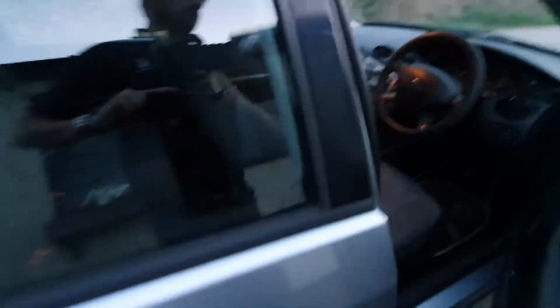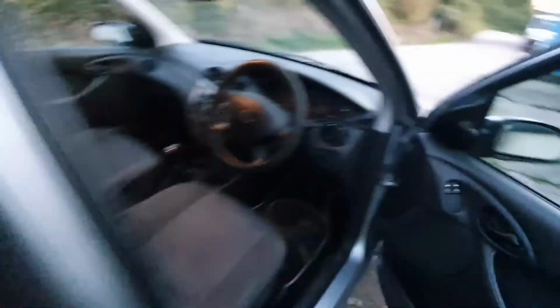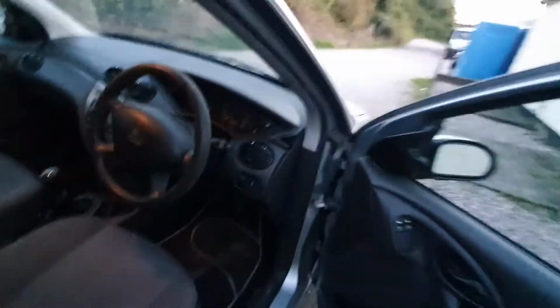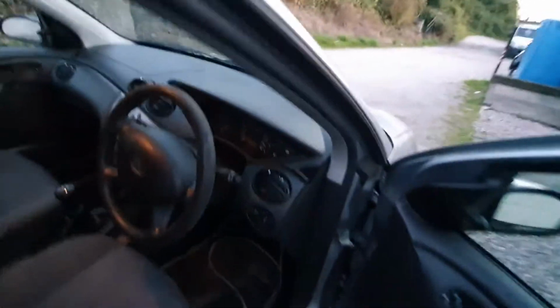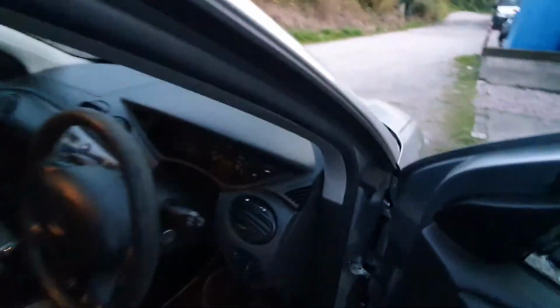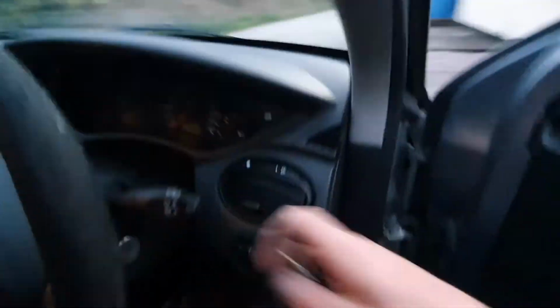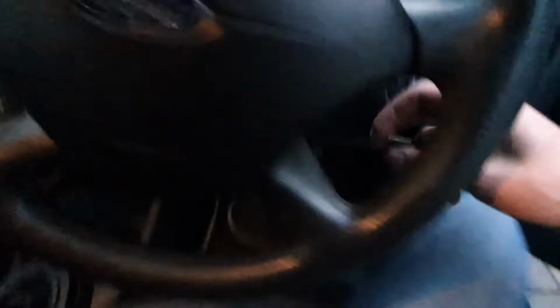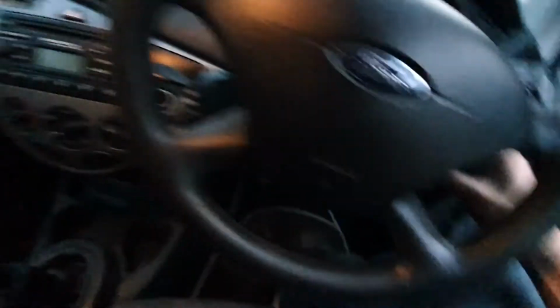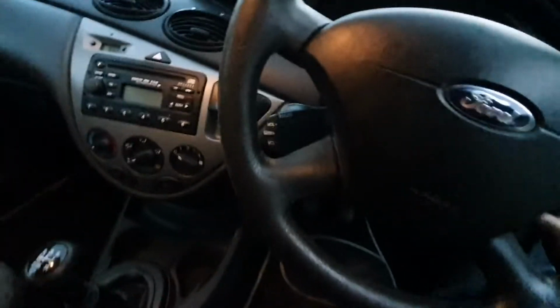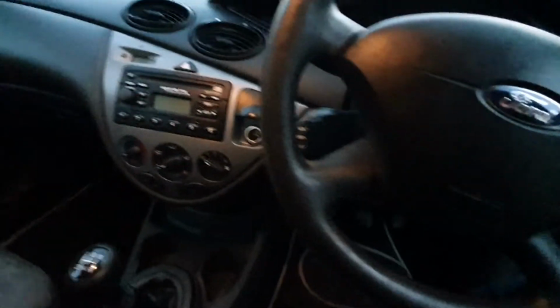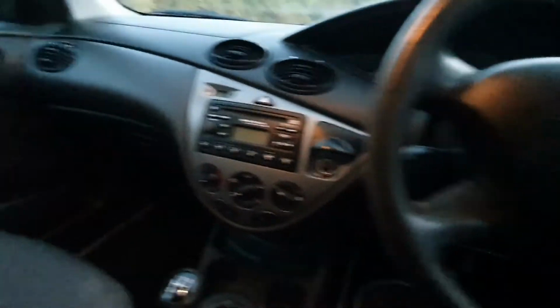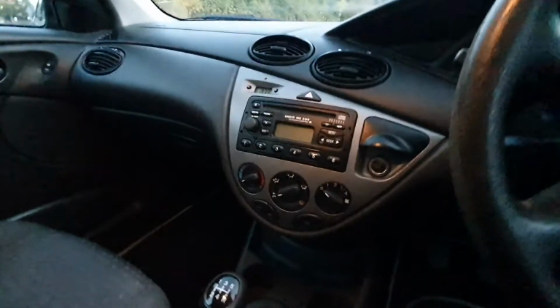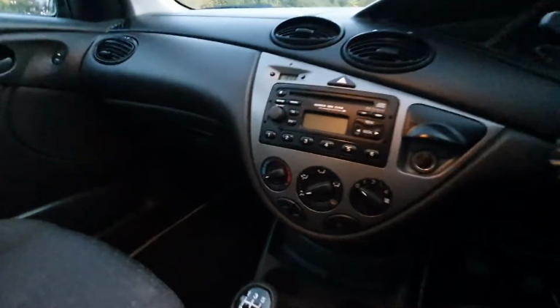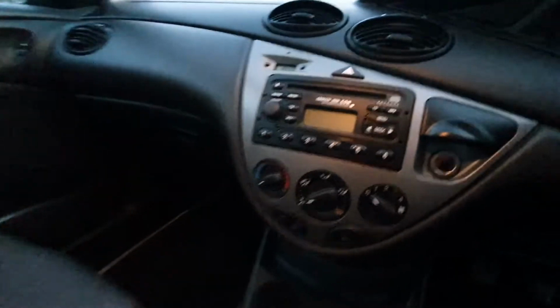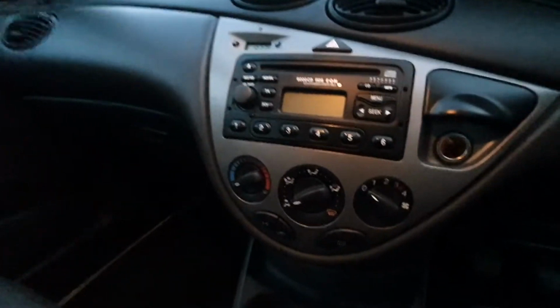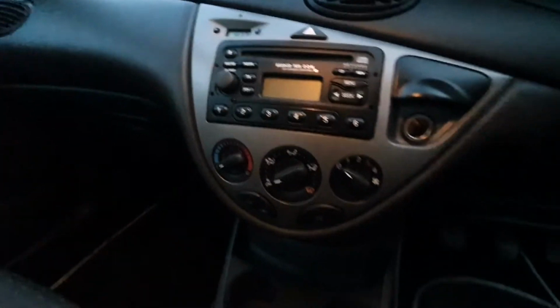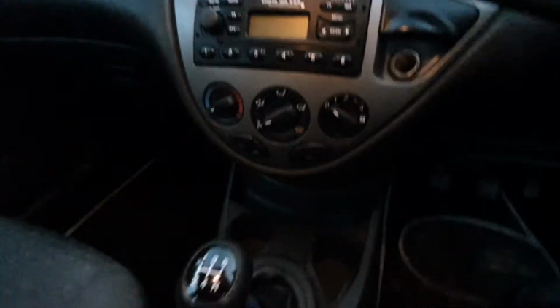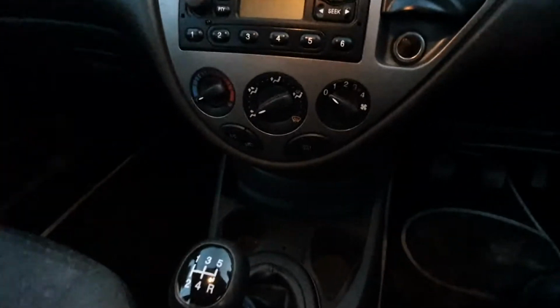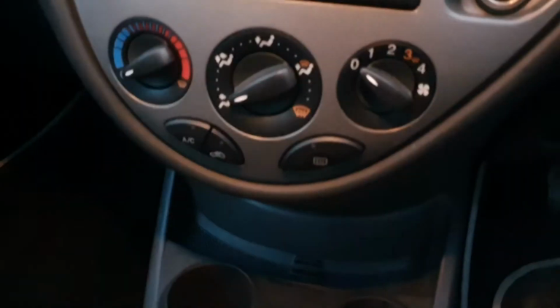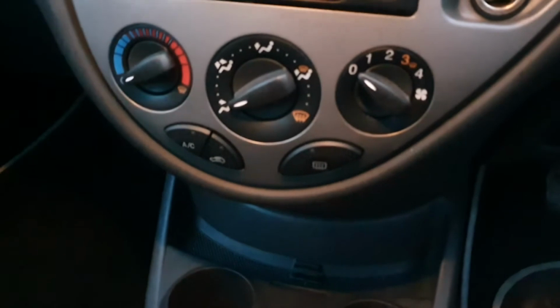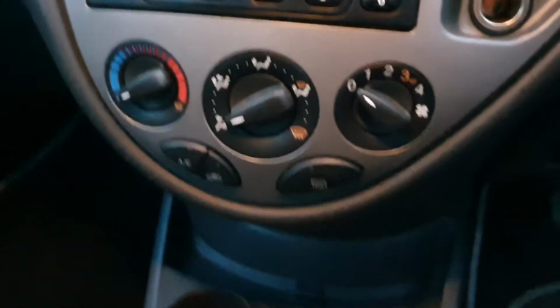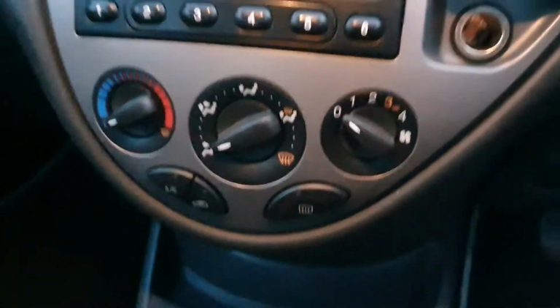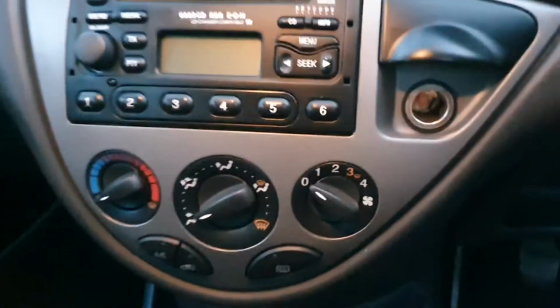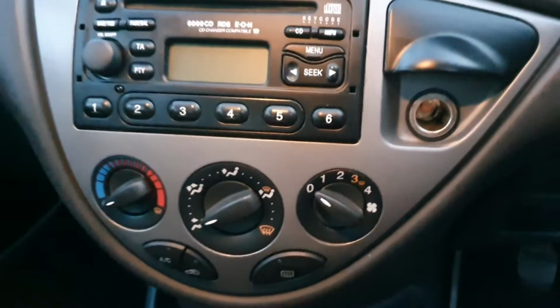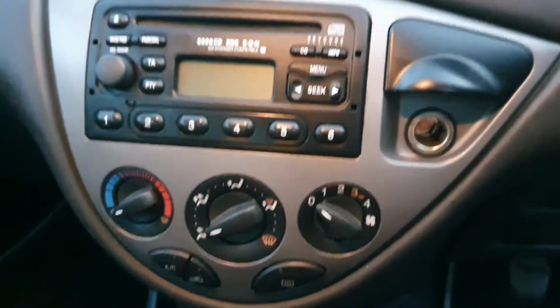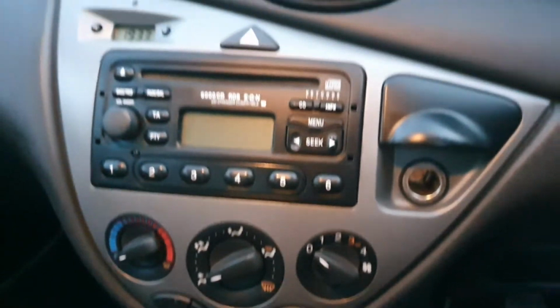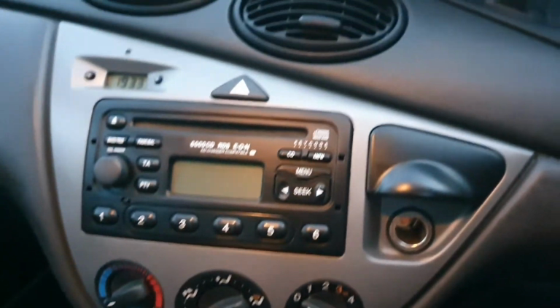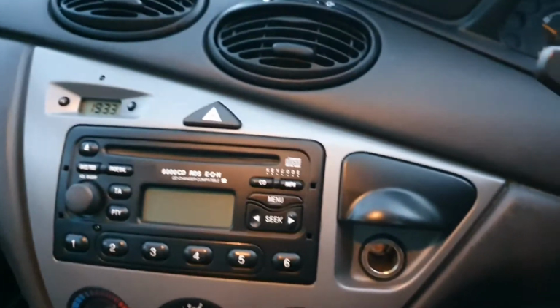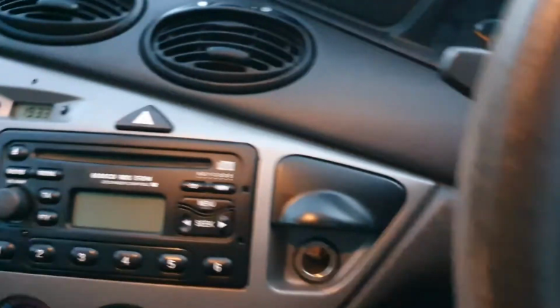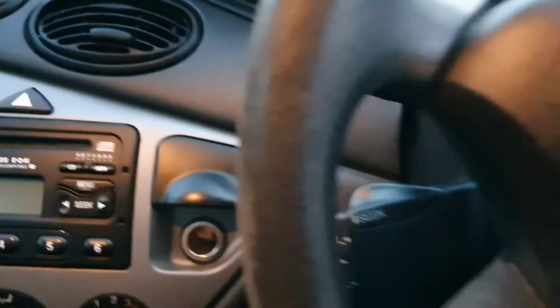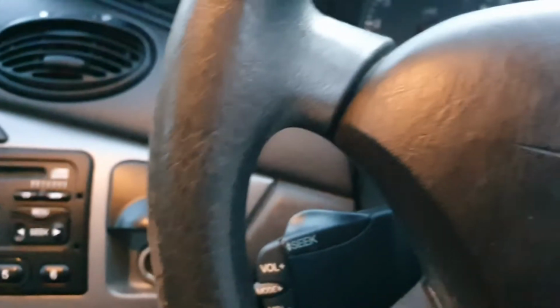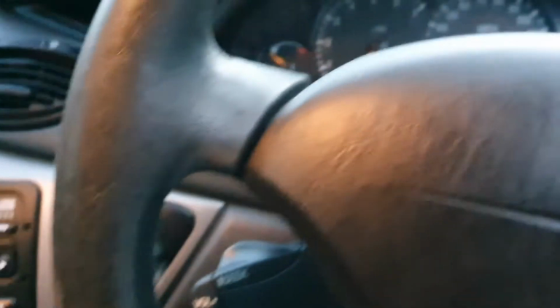It comes with two keys. It's got the leather steering wheel, radio CD, and air conditioning which actually does blow very cold — it's quite rare for a car this age to have it actually working.